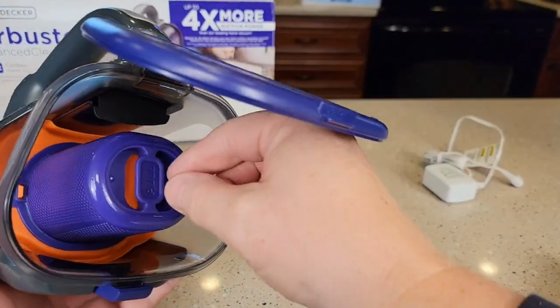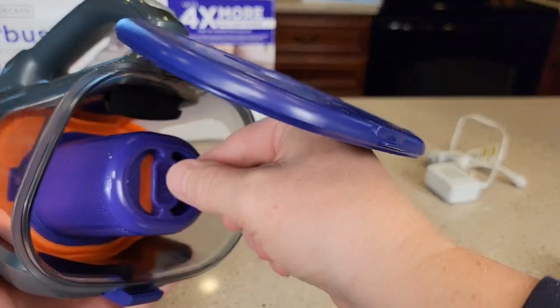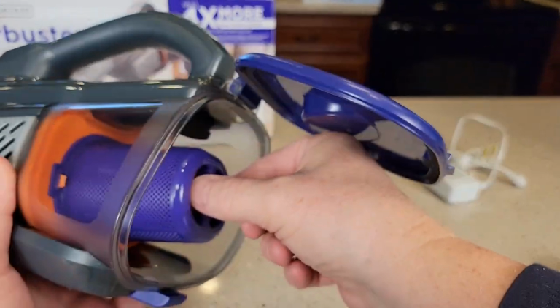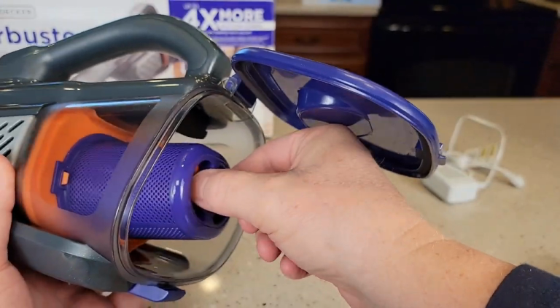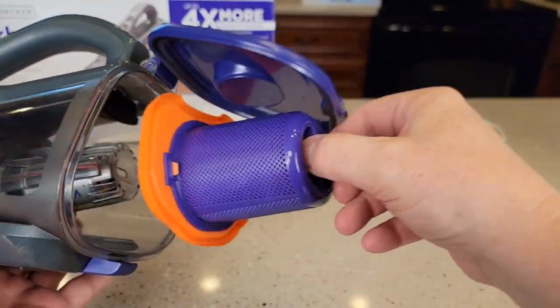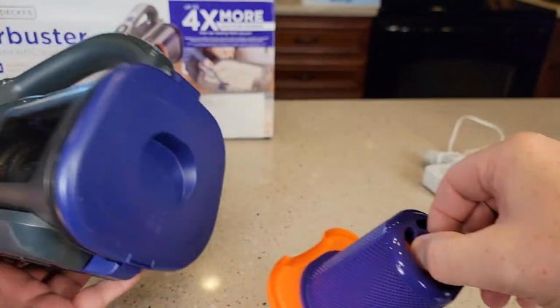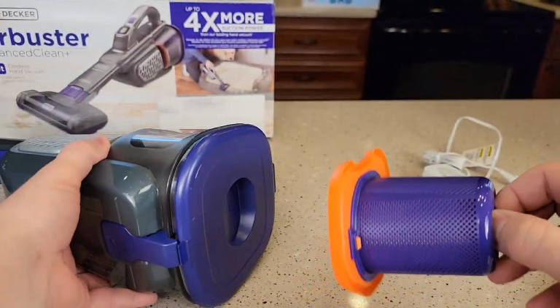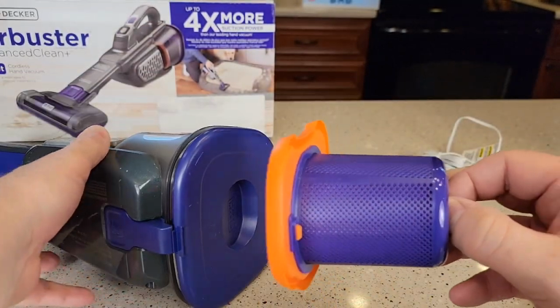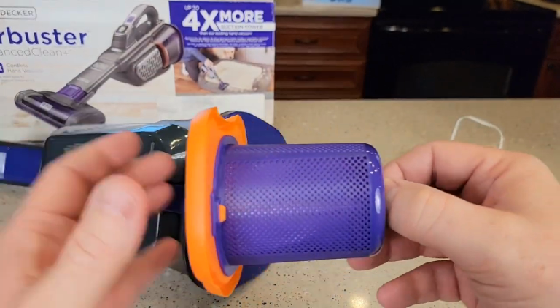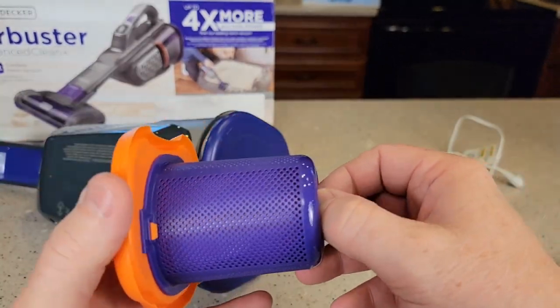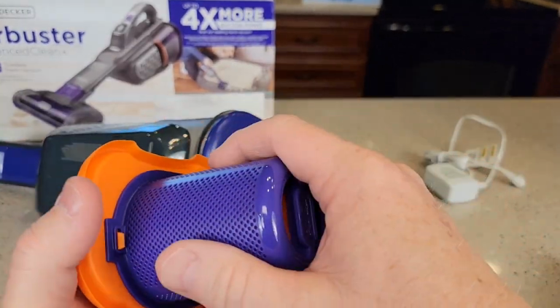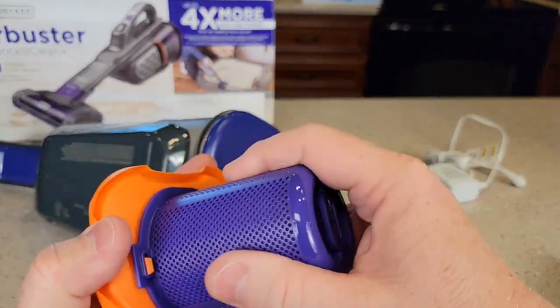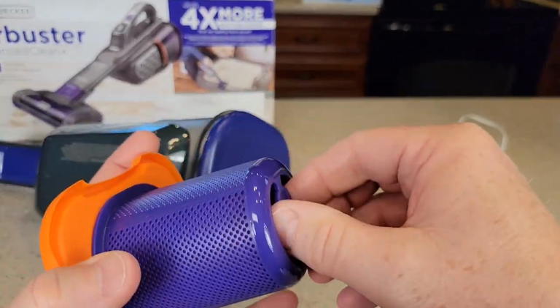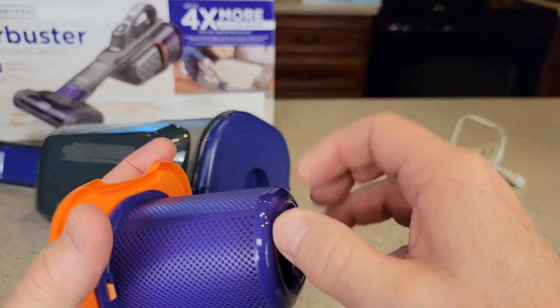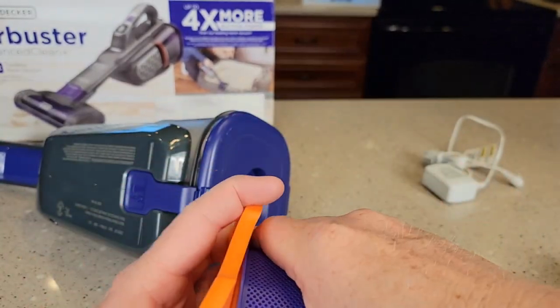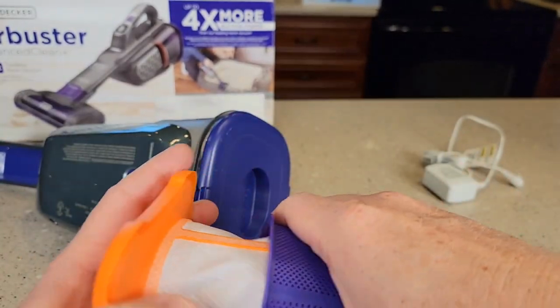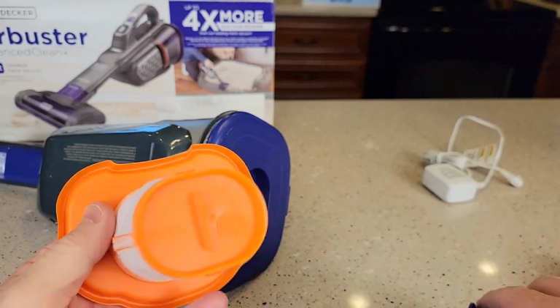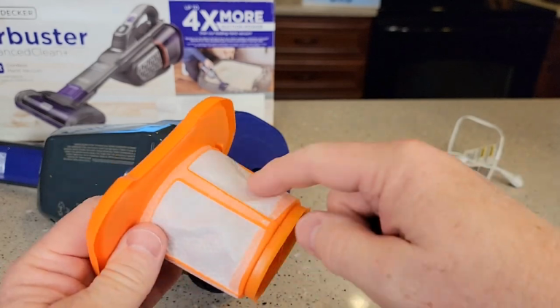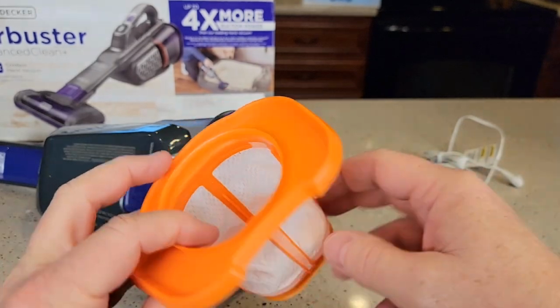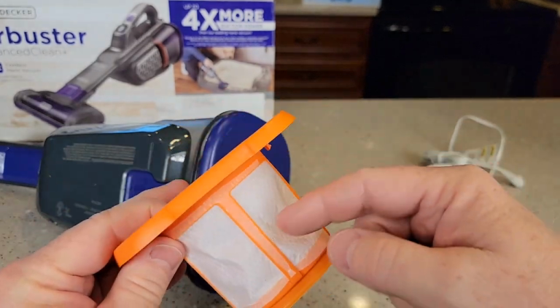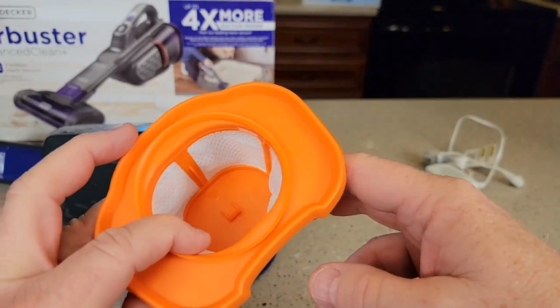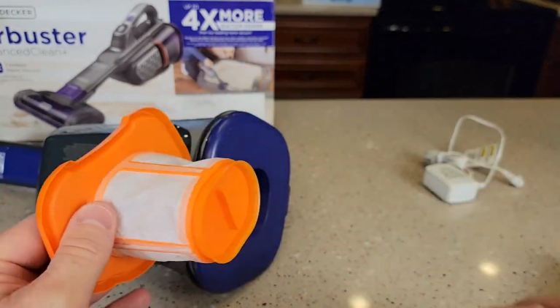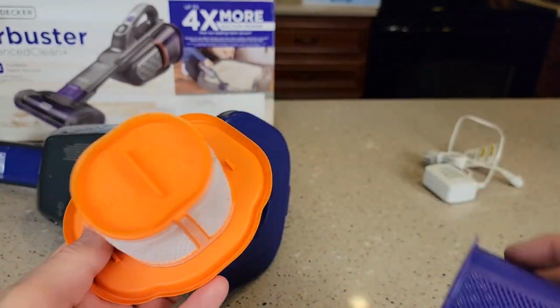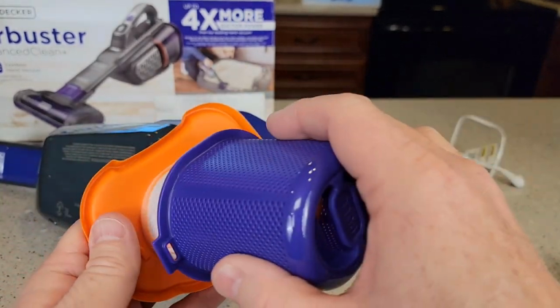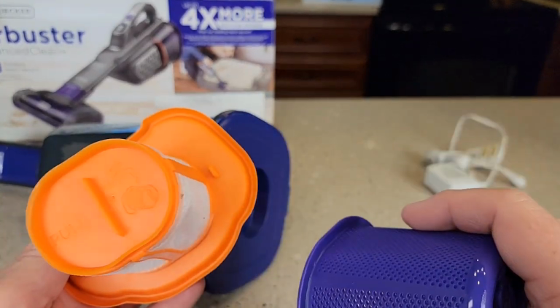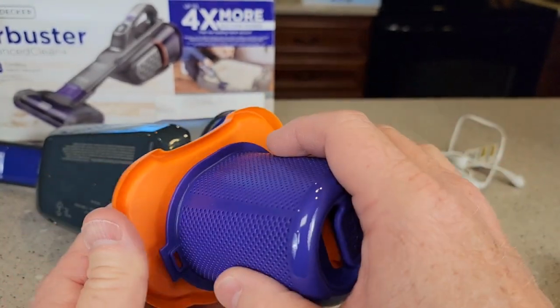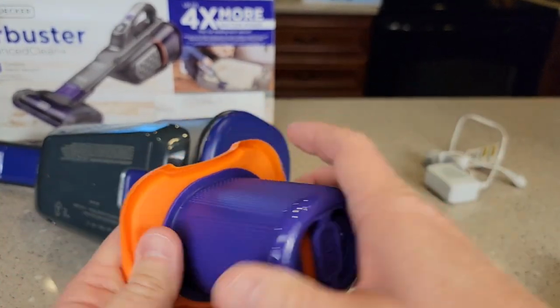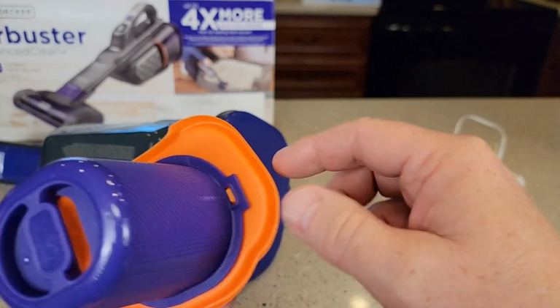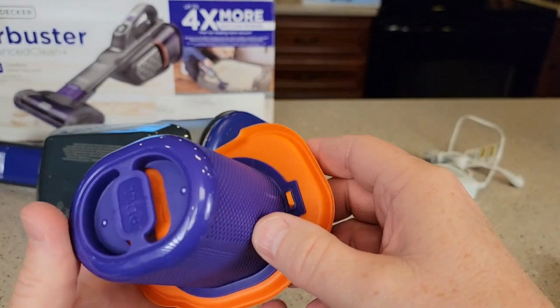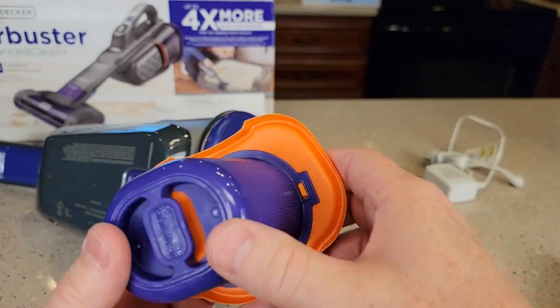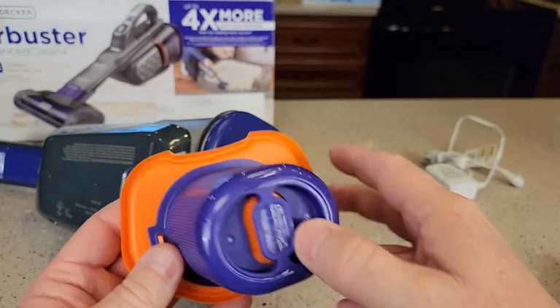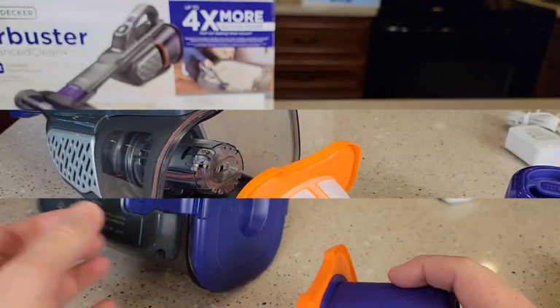Once in a while you do have to clean this filter, so you're going to pull this whole assembly out. Inside there is this purple thing that just pops off, and you're going to have to blow this filter out once in a while. You can also rinse it out with water, but make sure it is nice and dry.